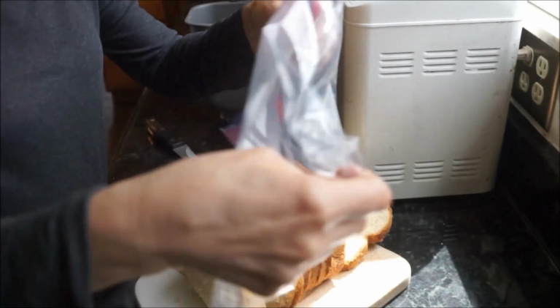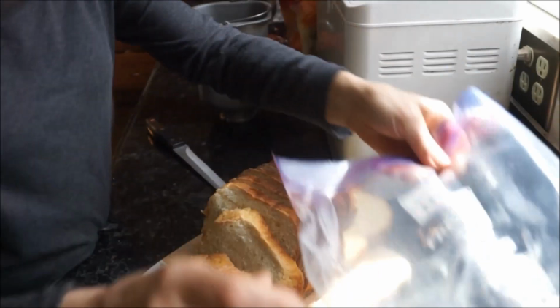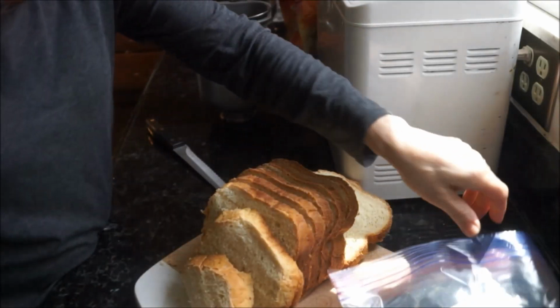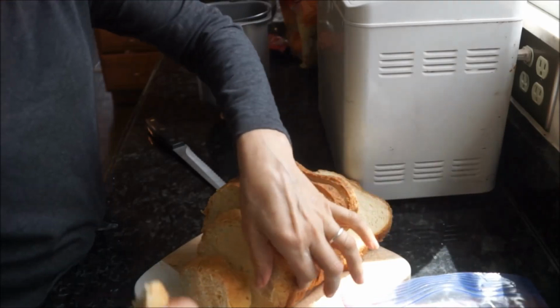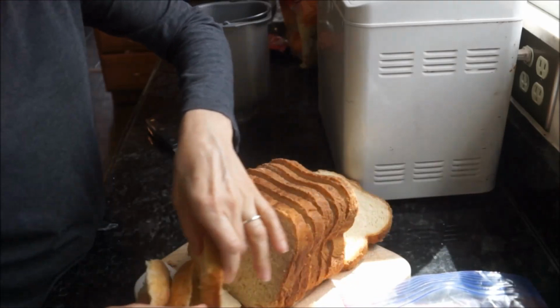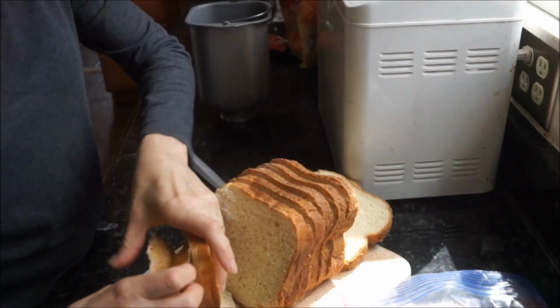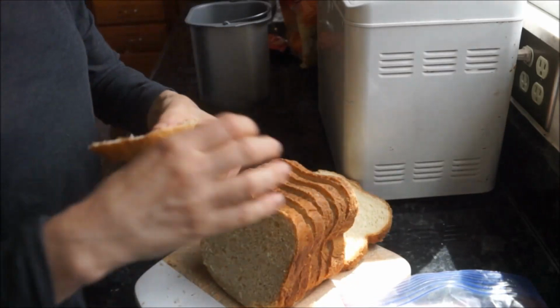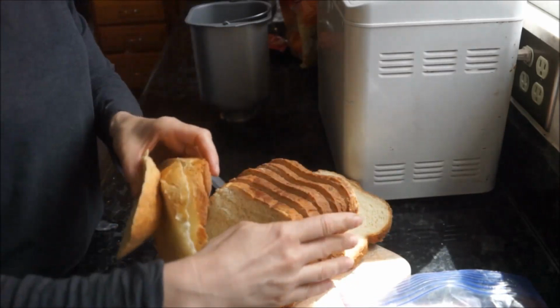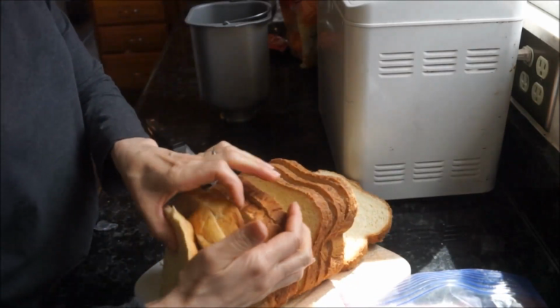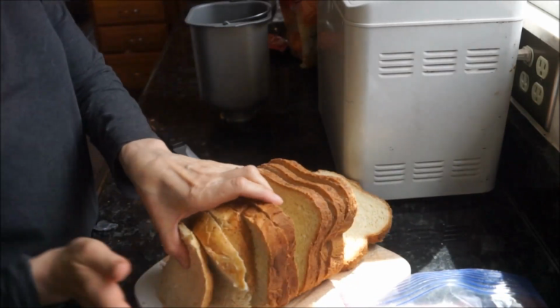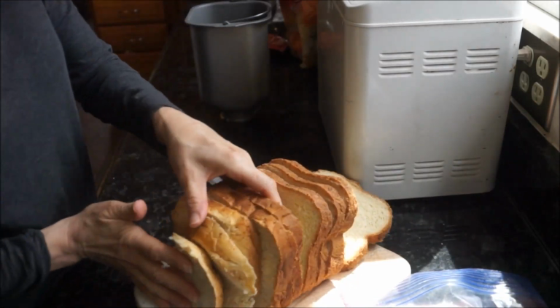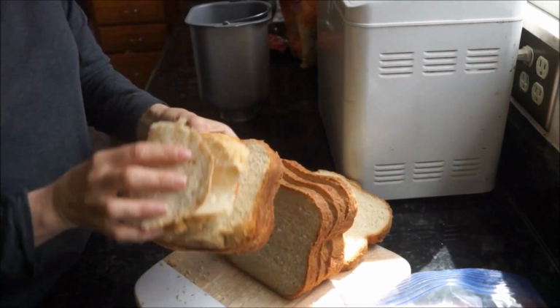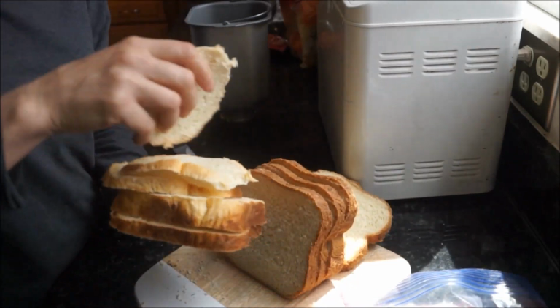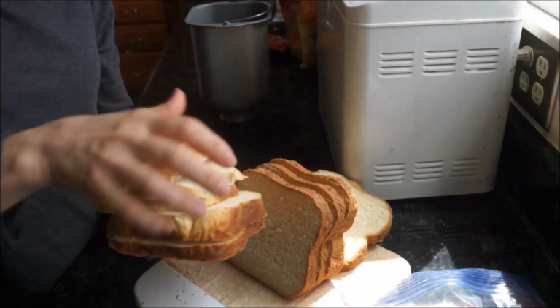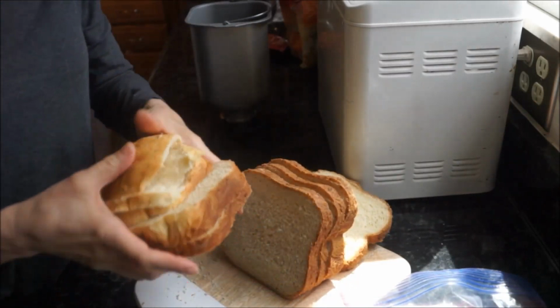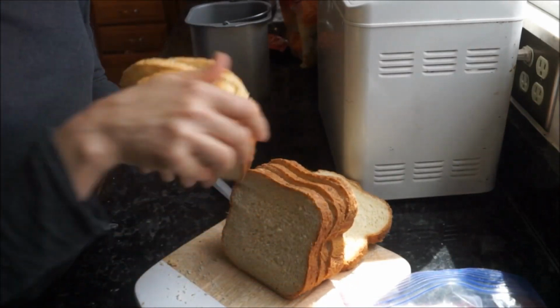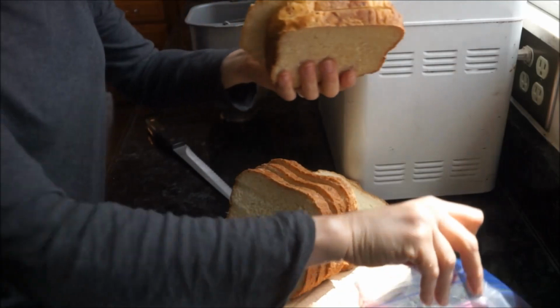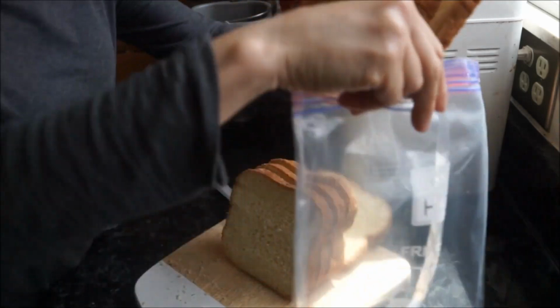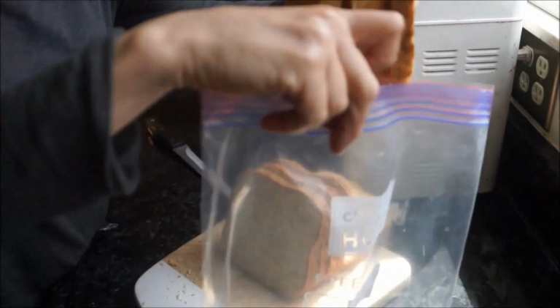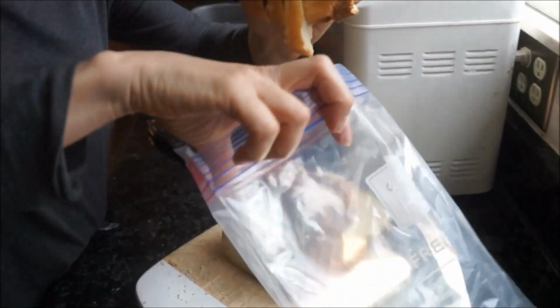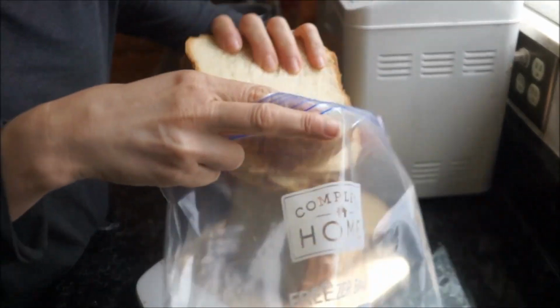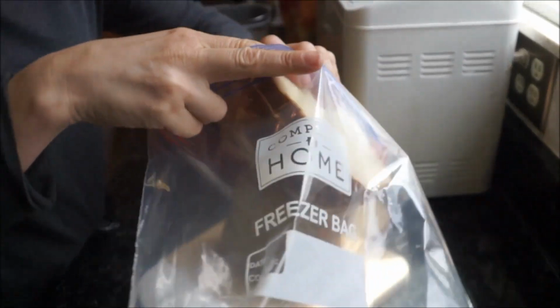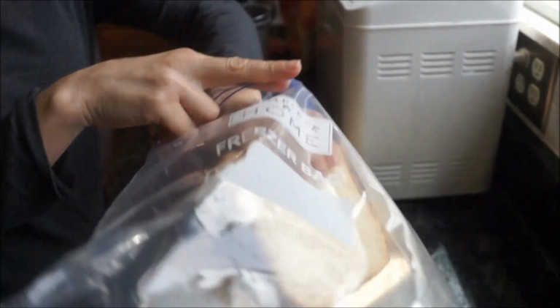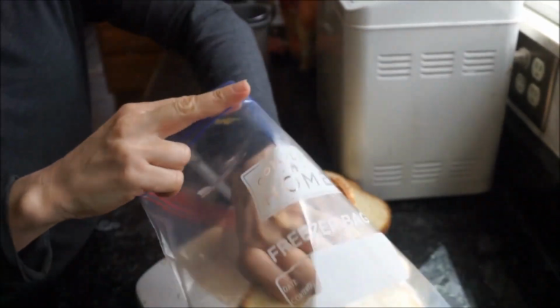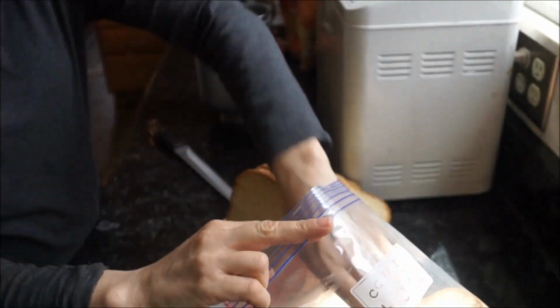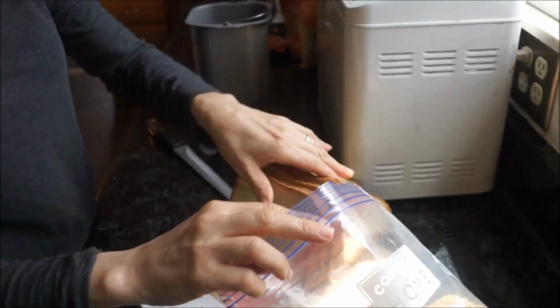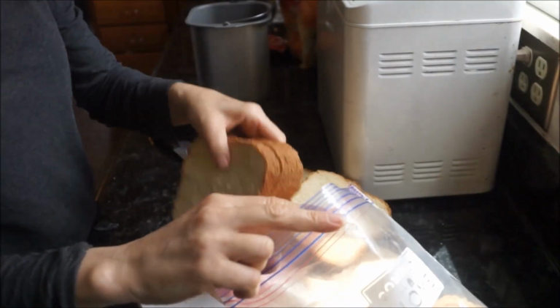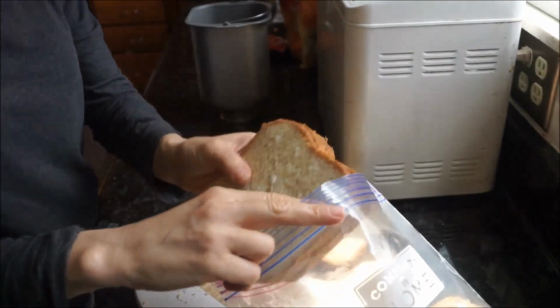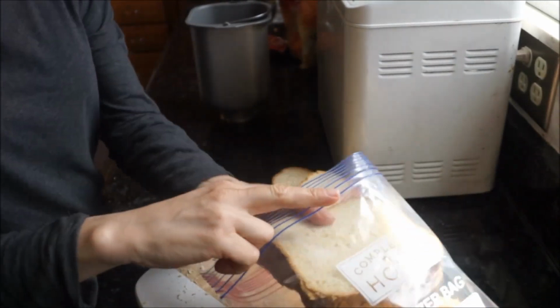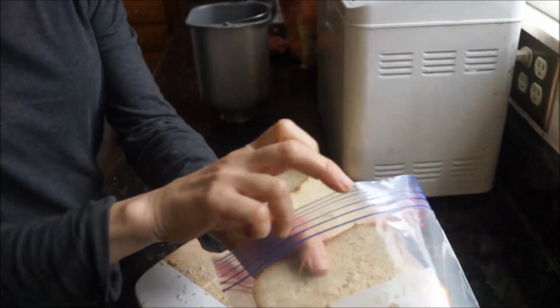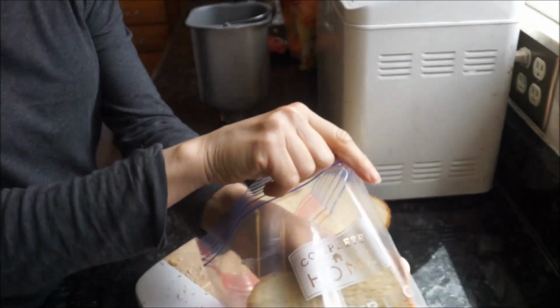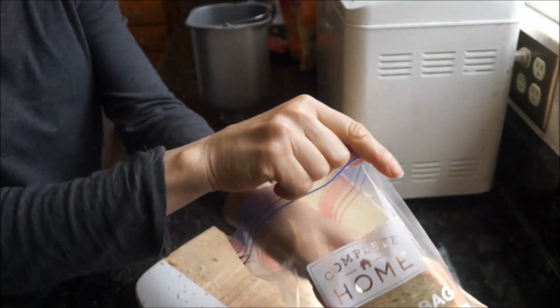One thing I do want to mention — make sure your bread is slightly cool before you cut it with that serrated knife. I usually cool this on a wire rack, and you can store any leftover bread in a Ziploc bag for future use.